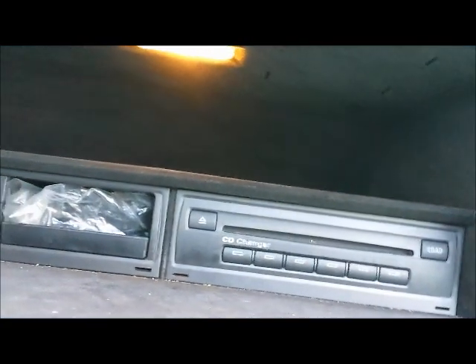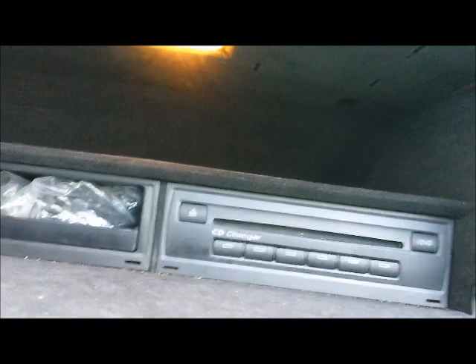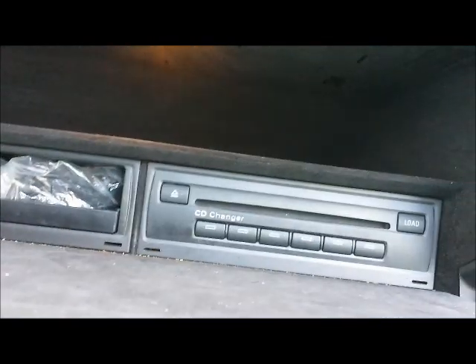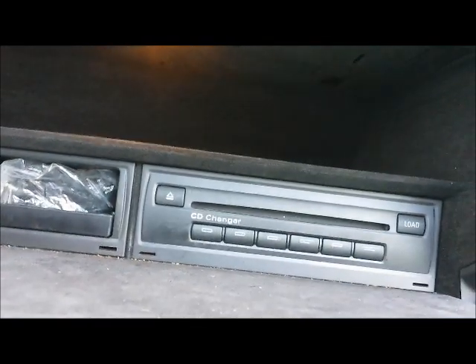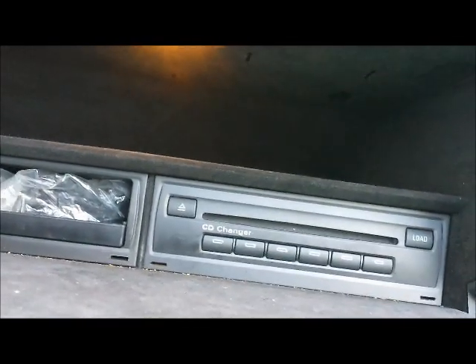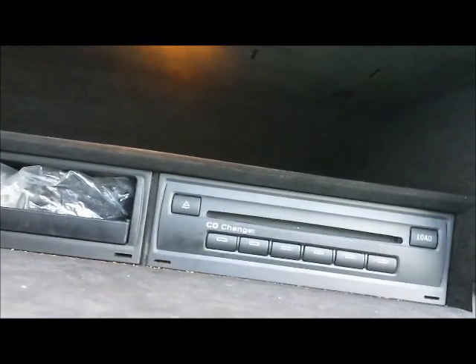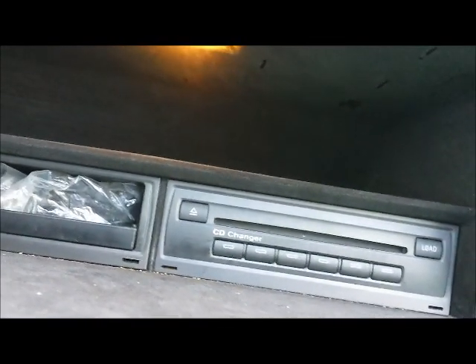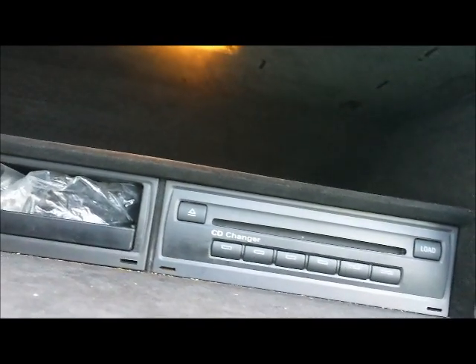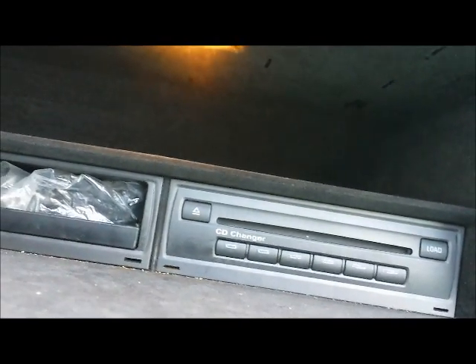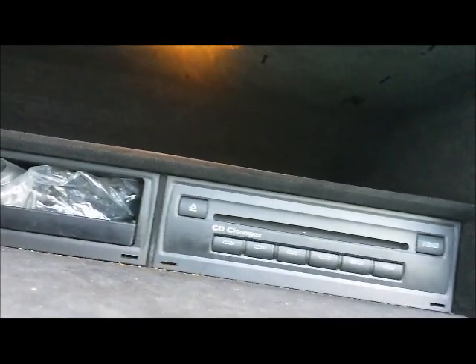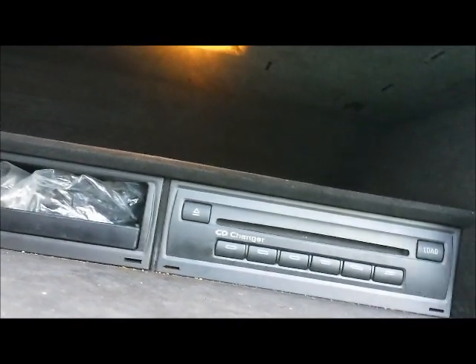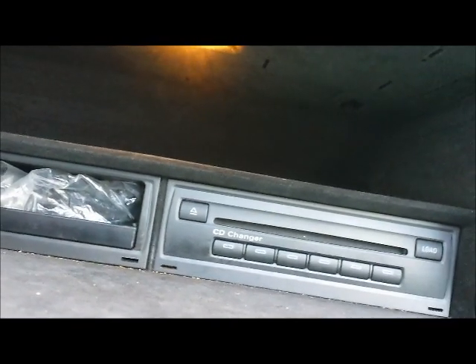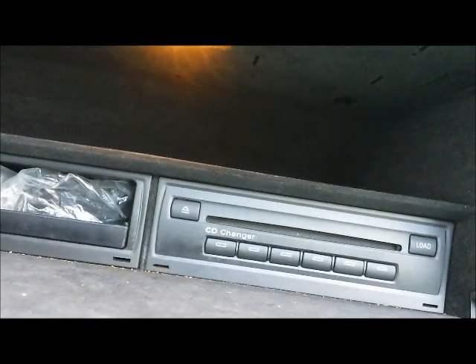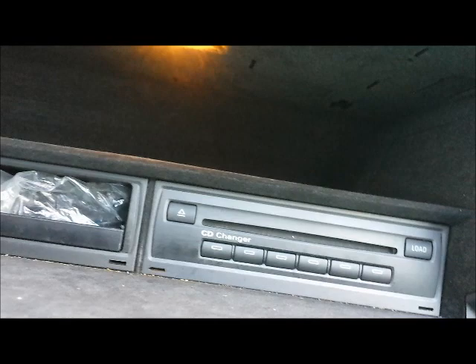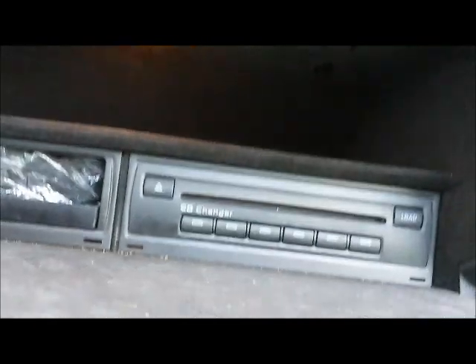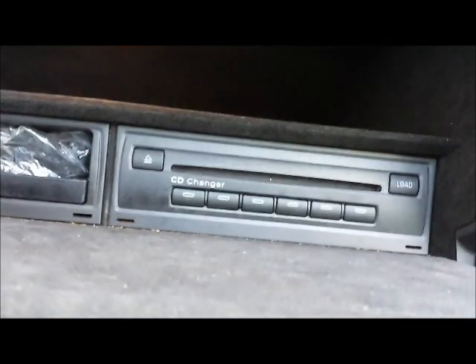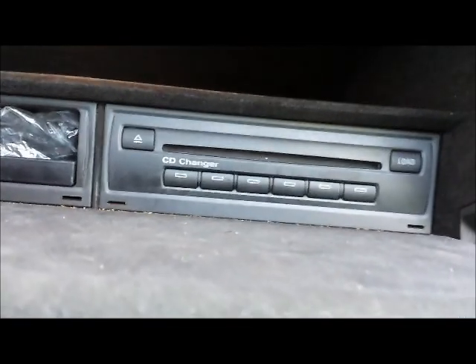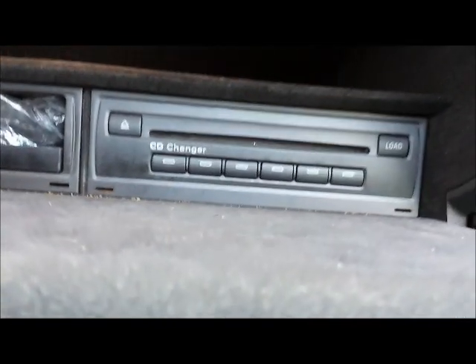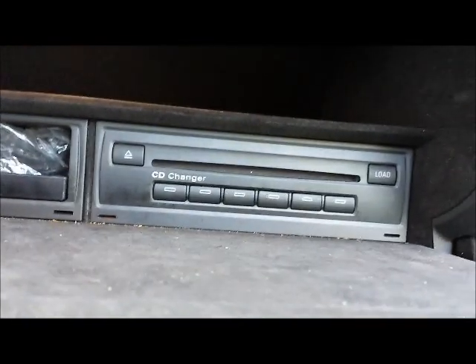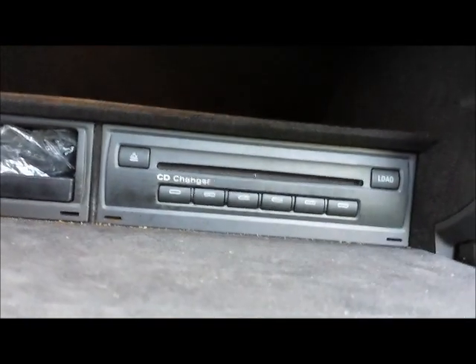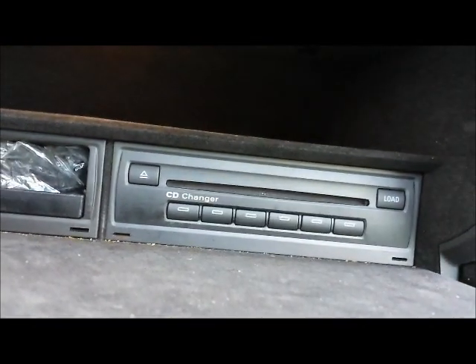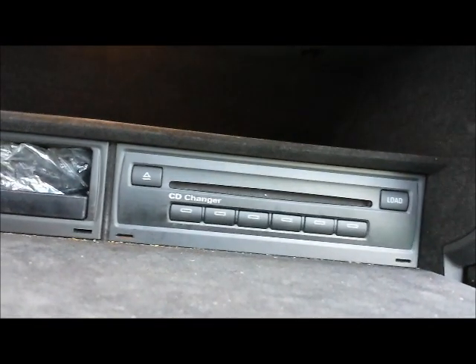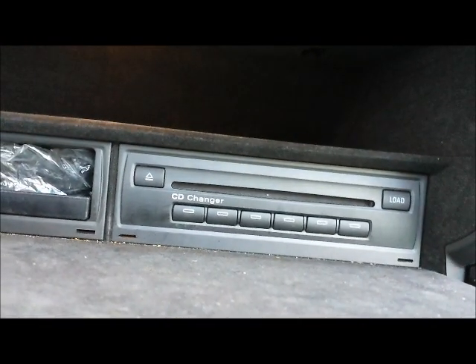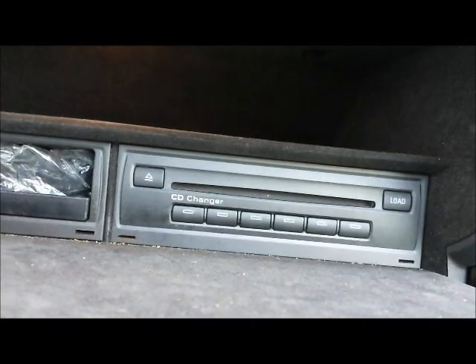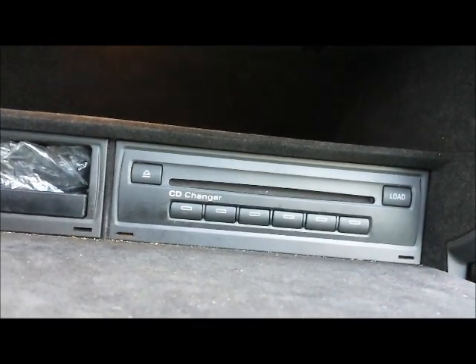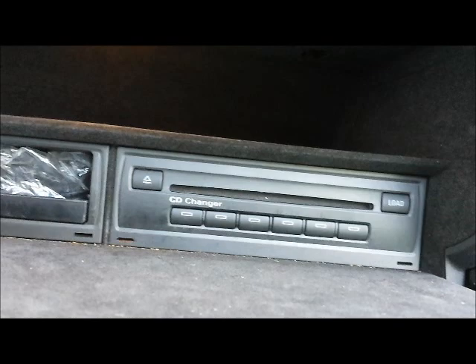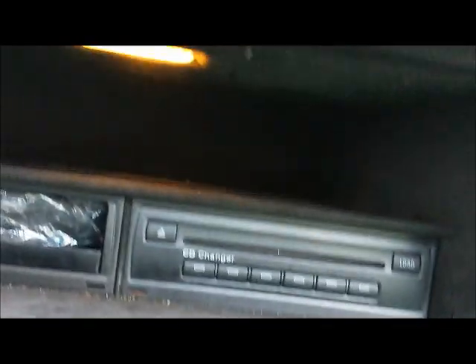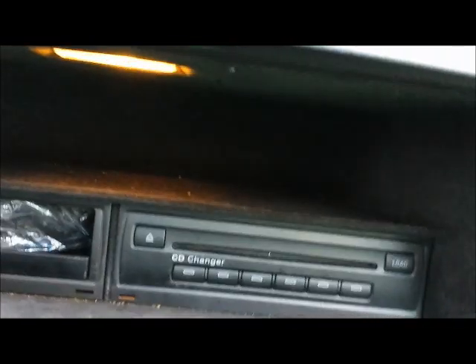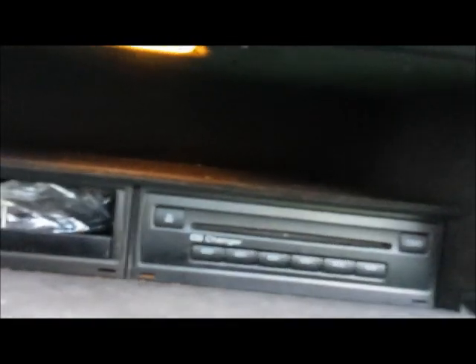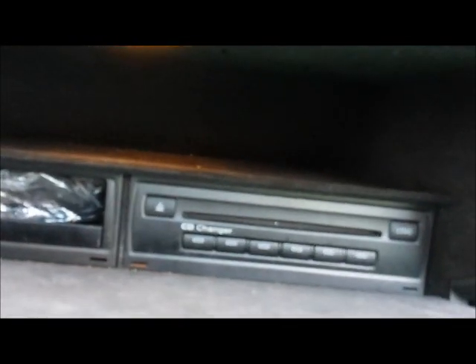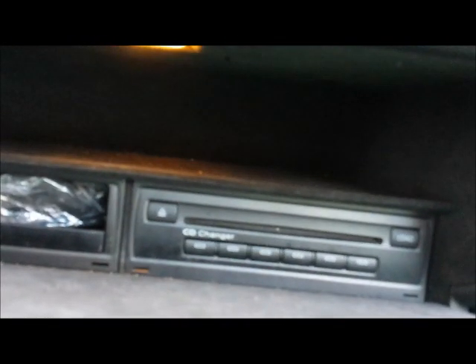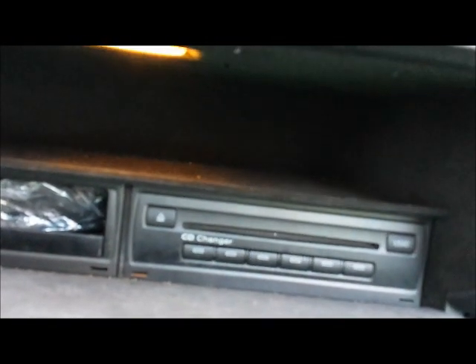And if you need the repair, you can send it to us for repair as well. If you have a hard time getting the CD changer out, then you can remove the glove box completely and do it outside on the bench or on your table.